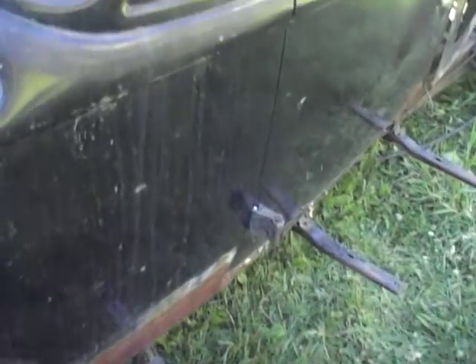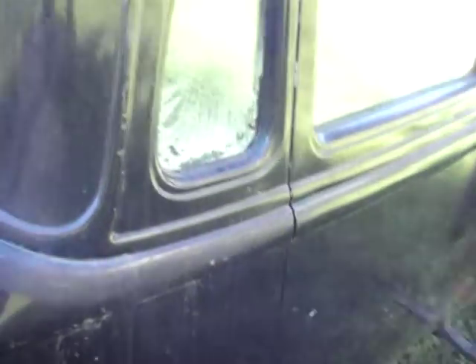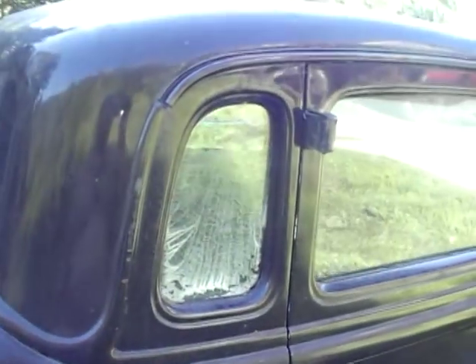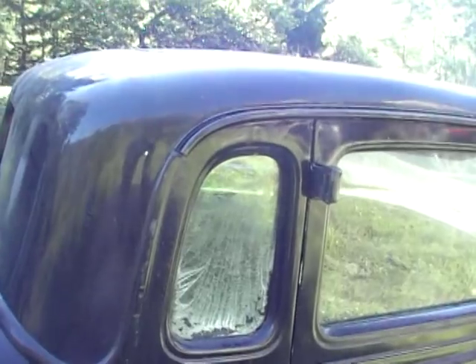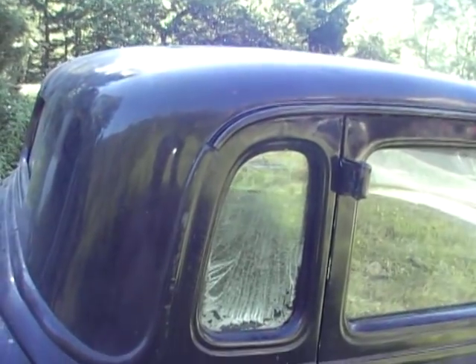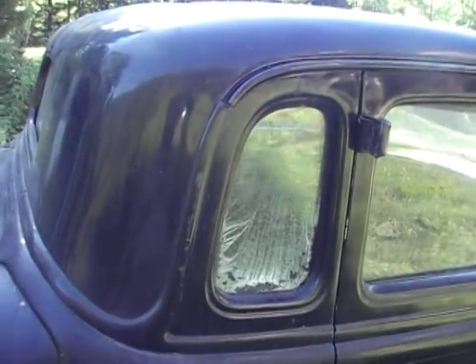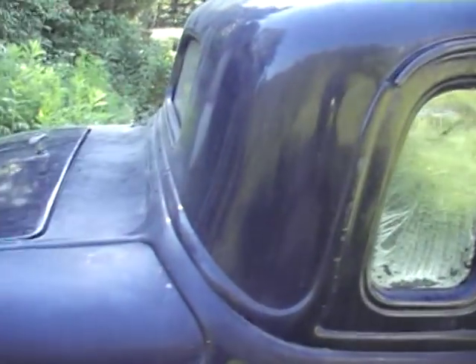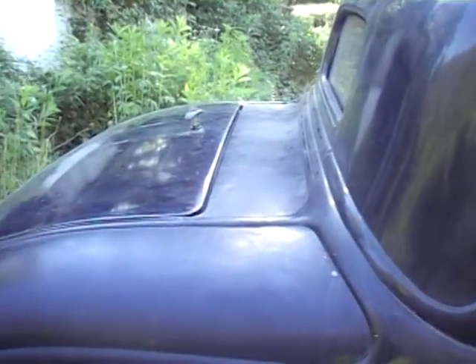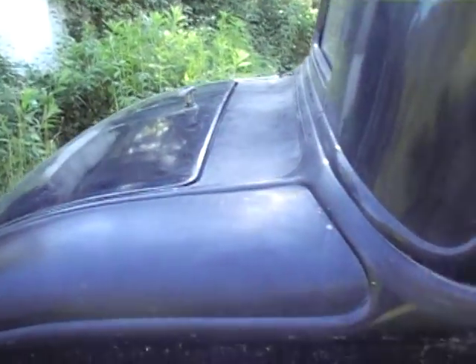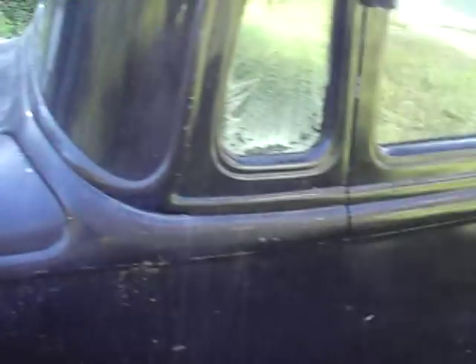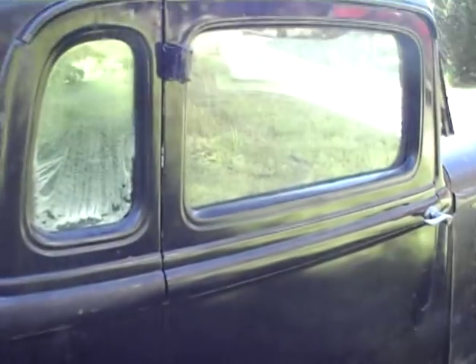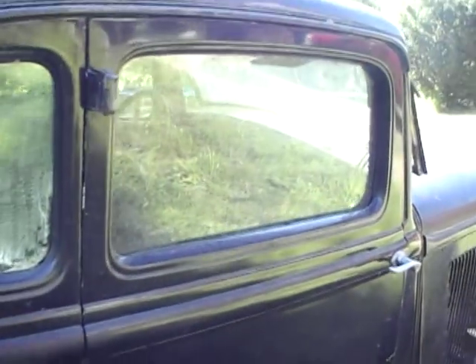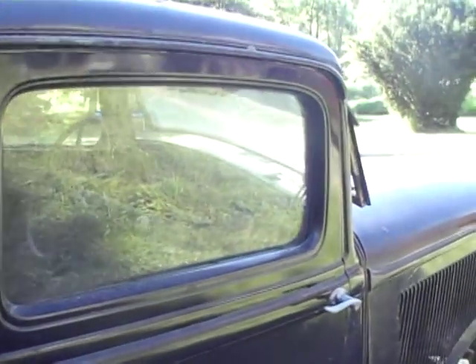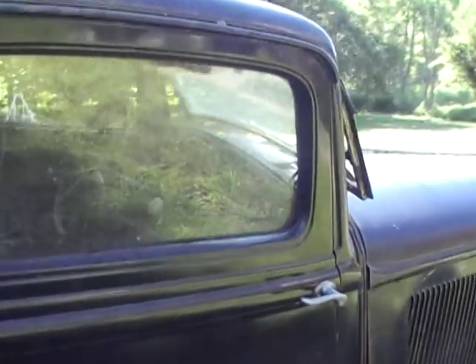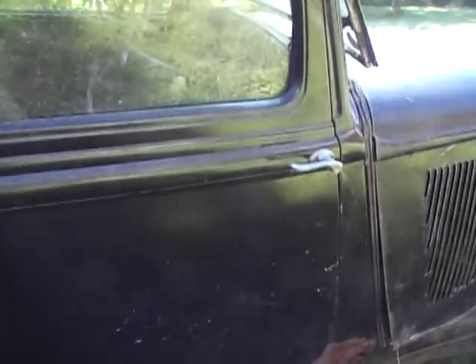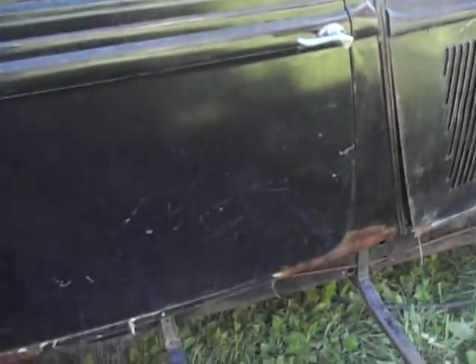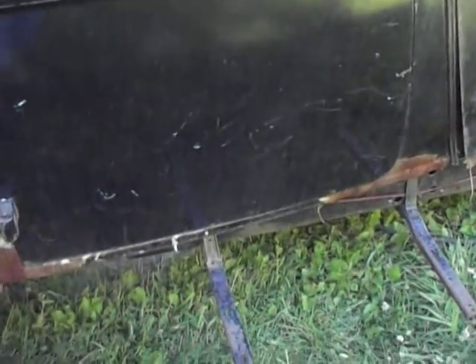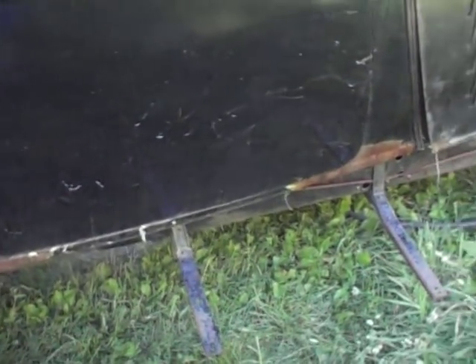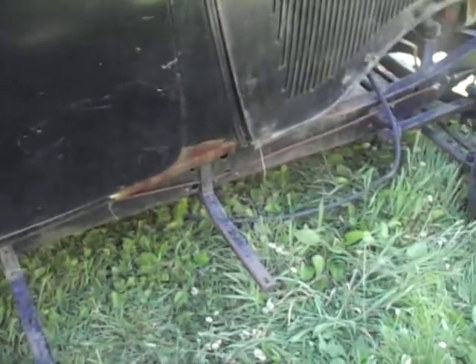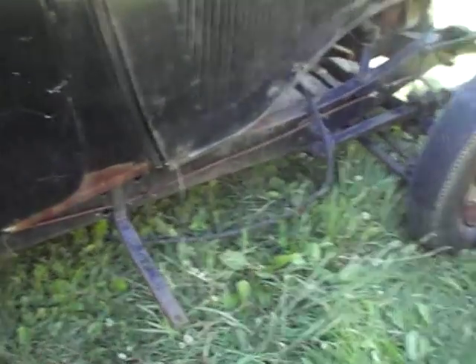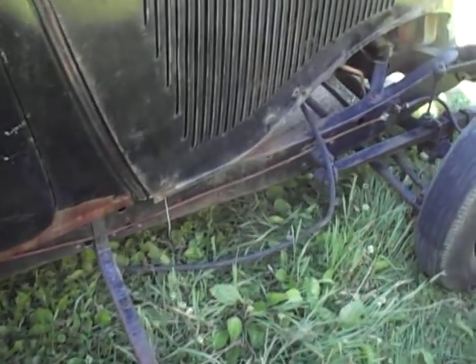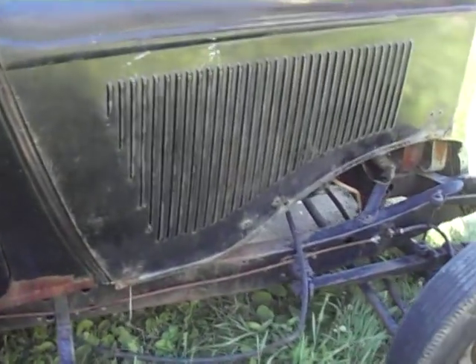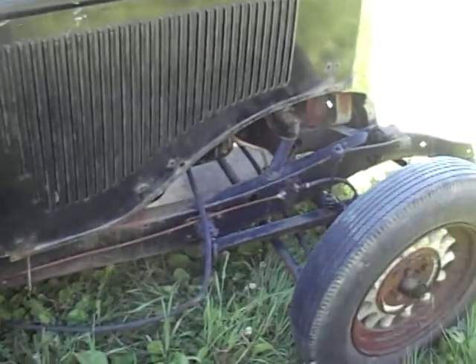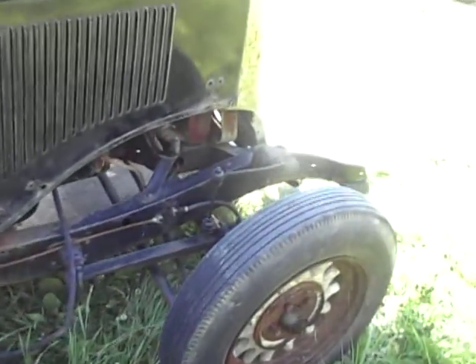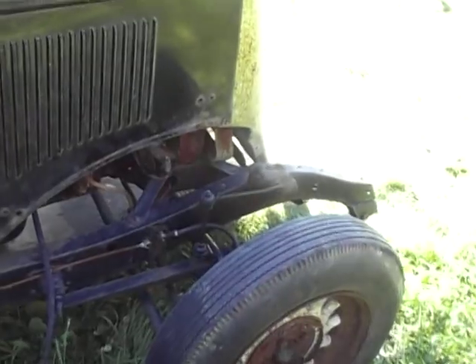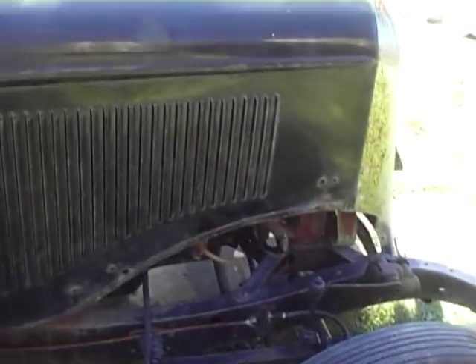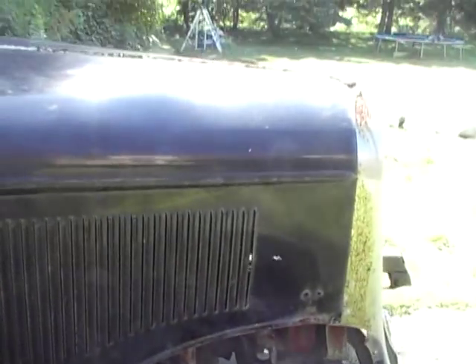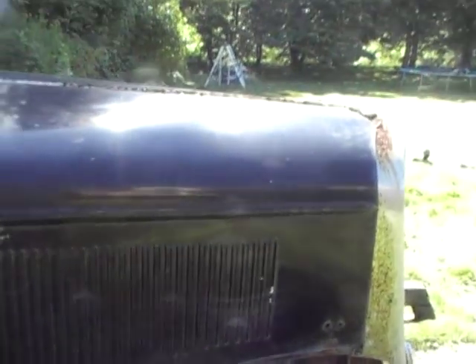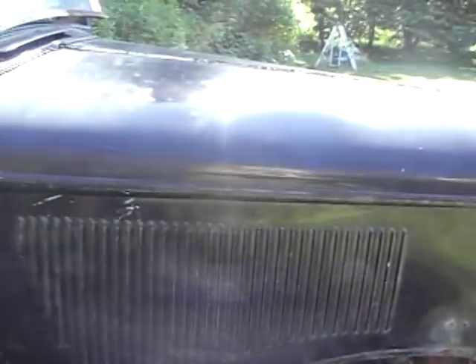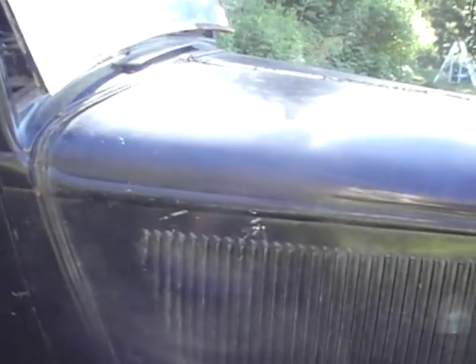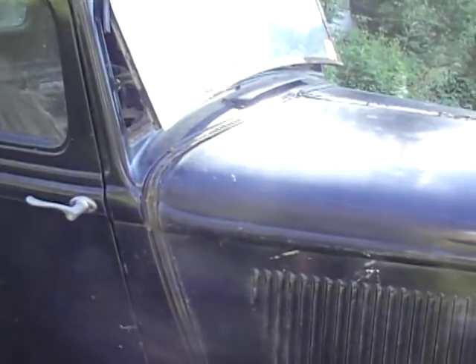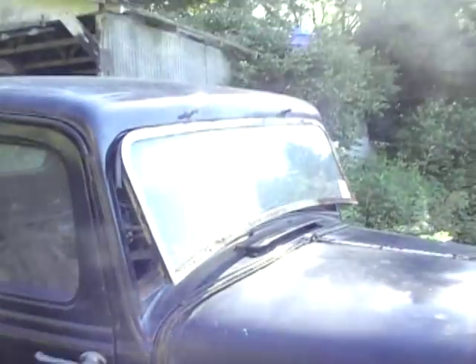Anyway, there's the car. If you want additional pictures or videos of any specific part of the car, let me know and I'll do my best to take care of that for you.